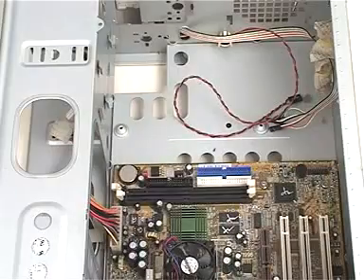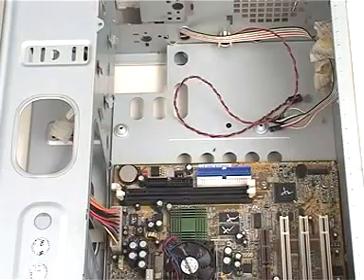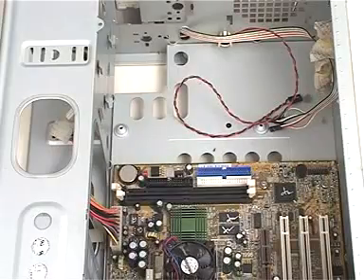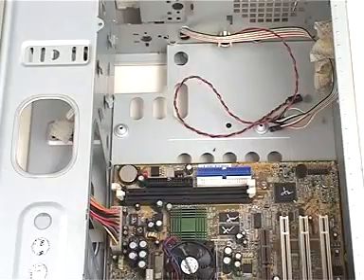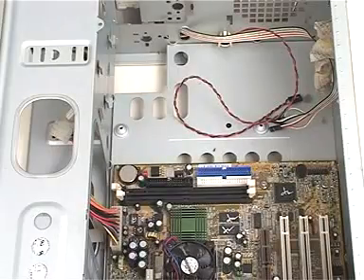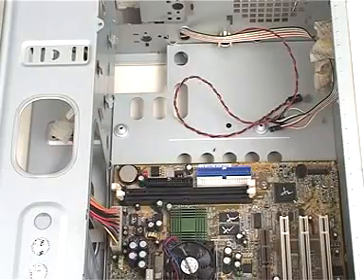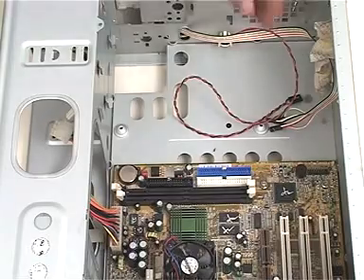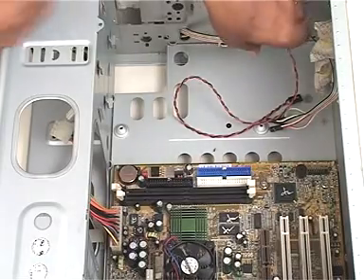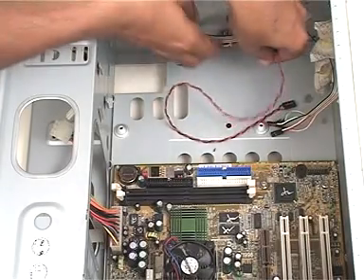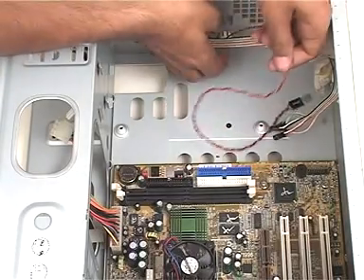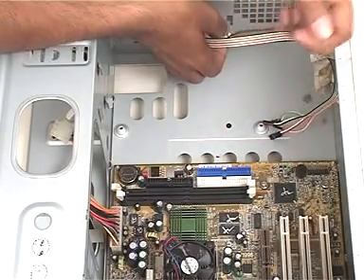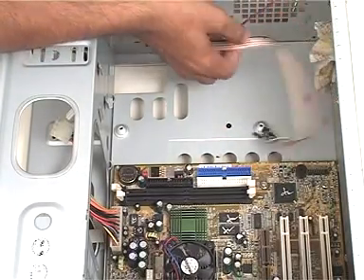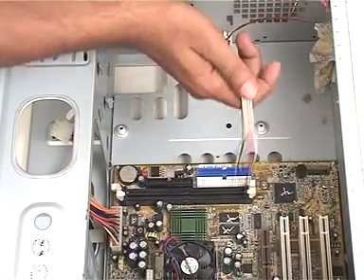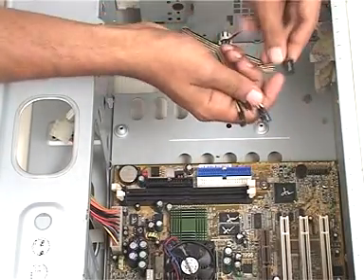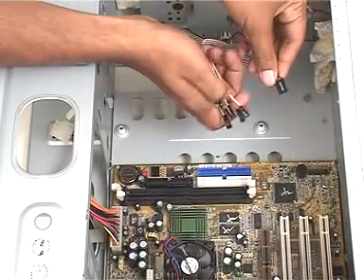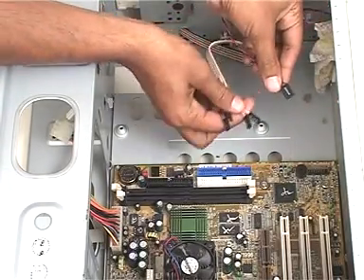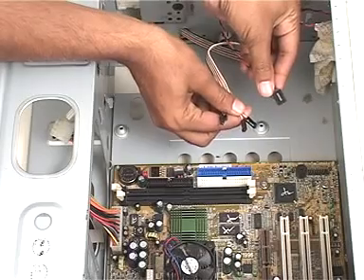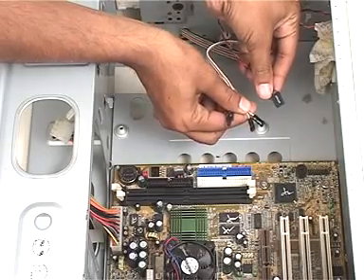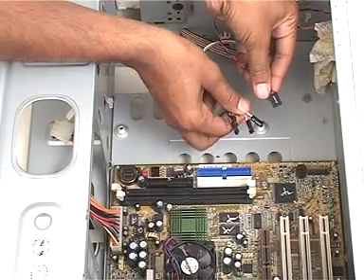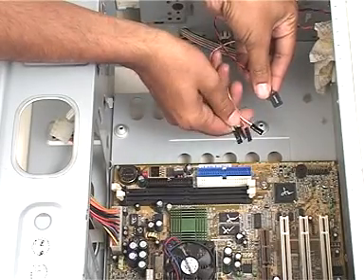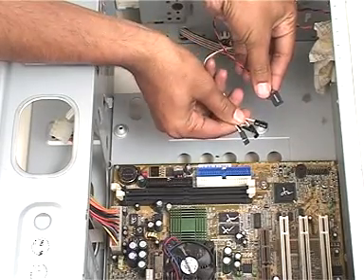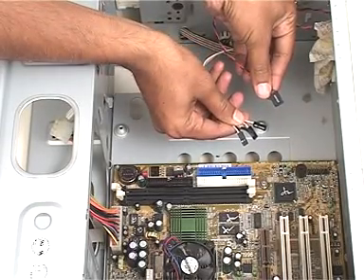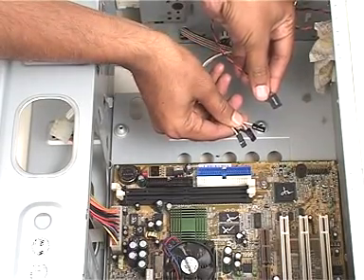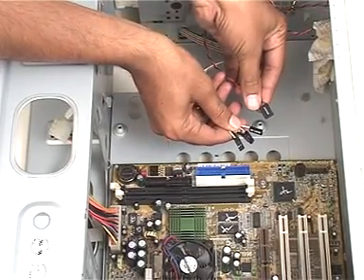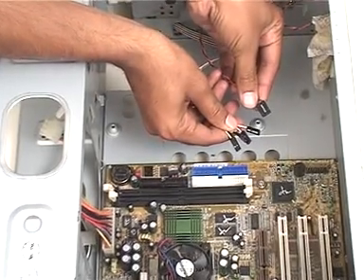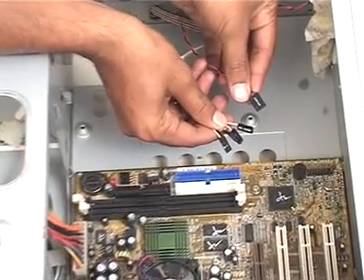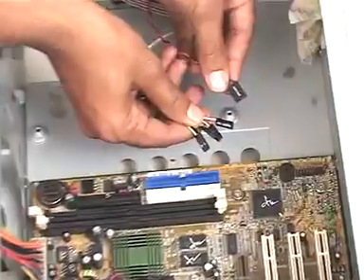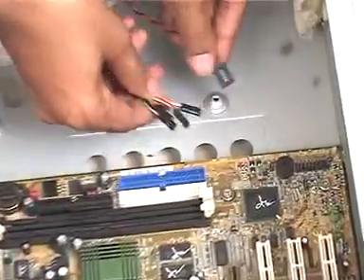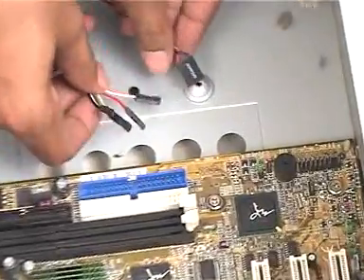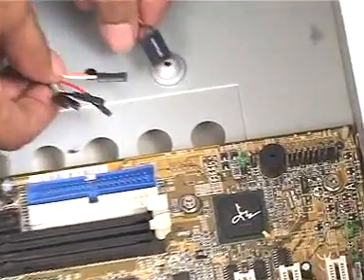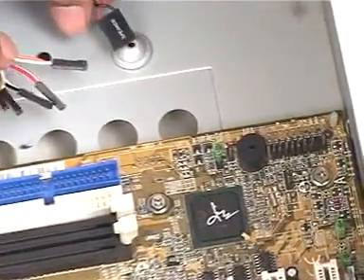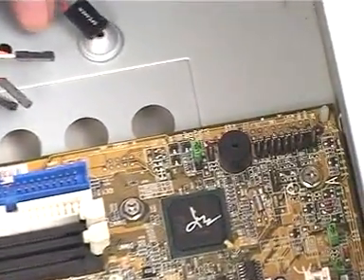We will next connect the wiring to the motherboard. This is the speaker plug, and these are the plugs for the hard disk LED, reset switch, and power switch. The plugs are connected to these case pin connectors on the motherboard.